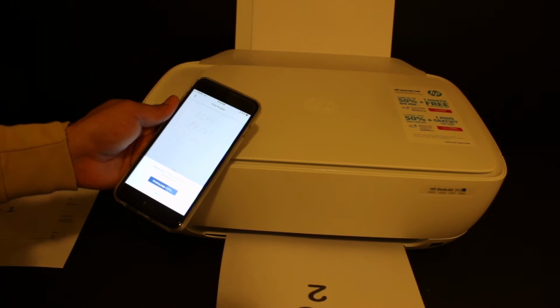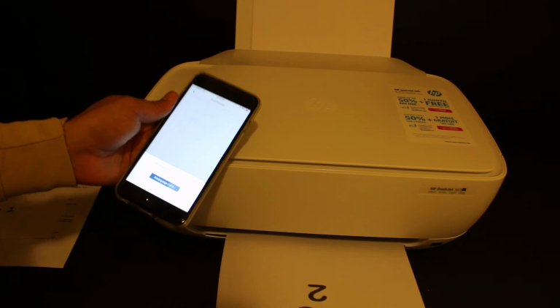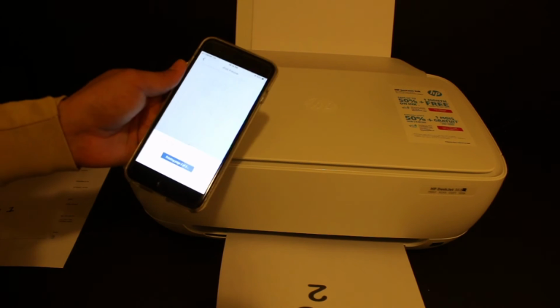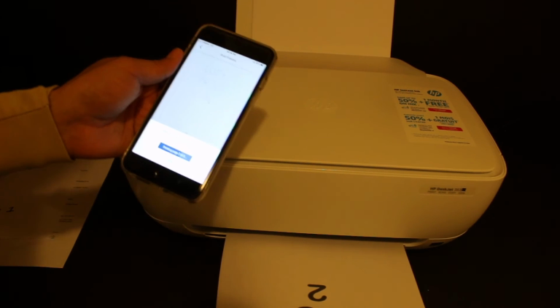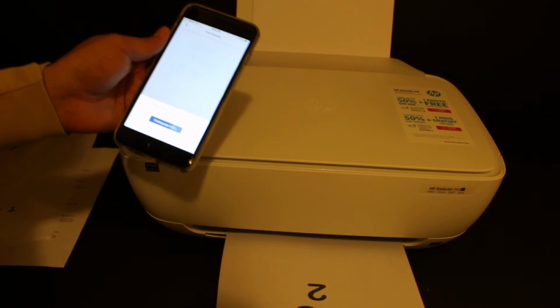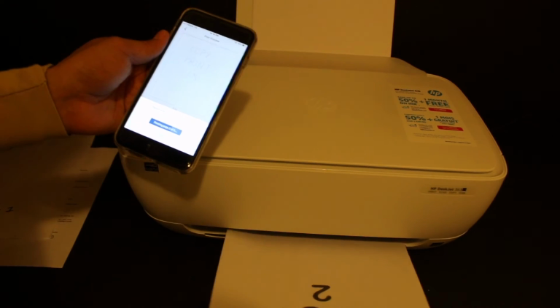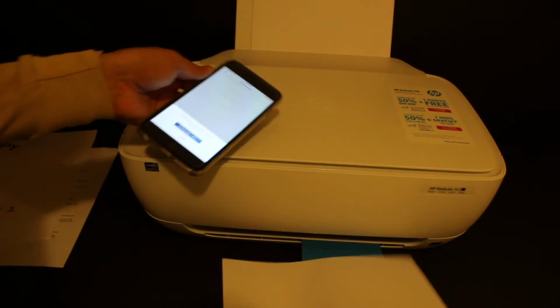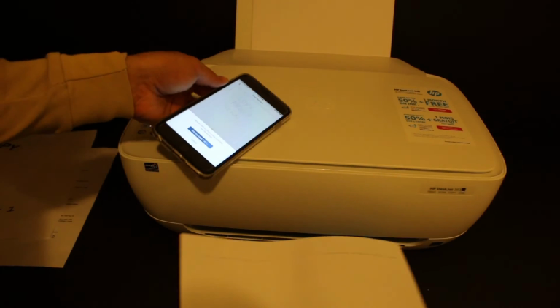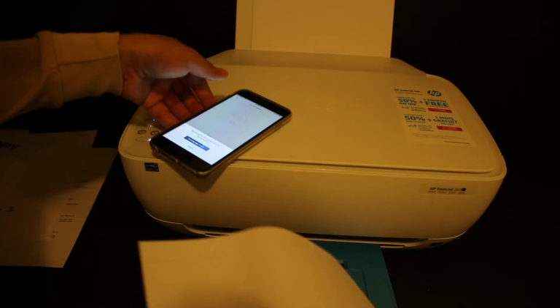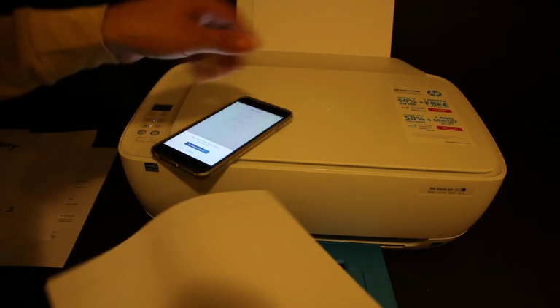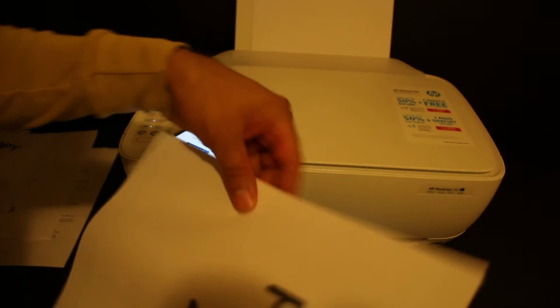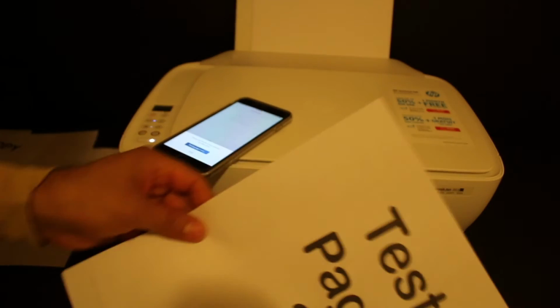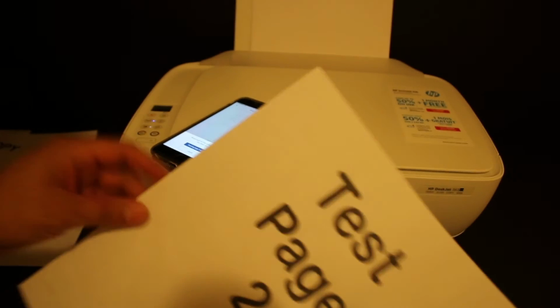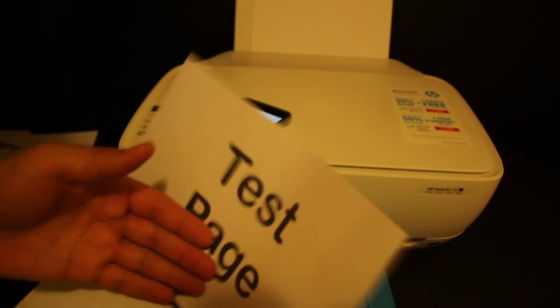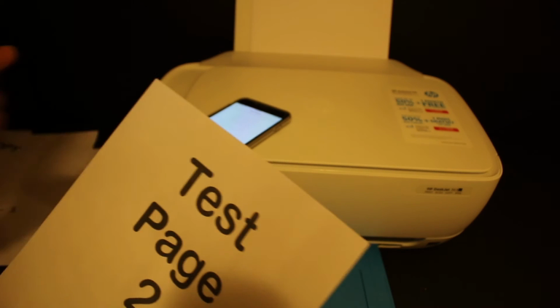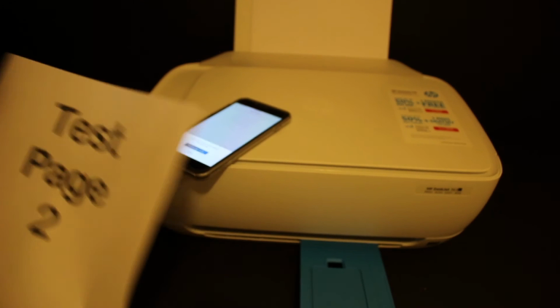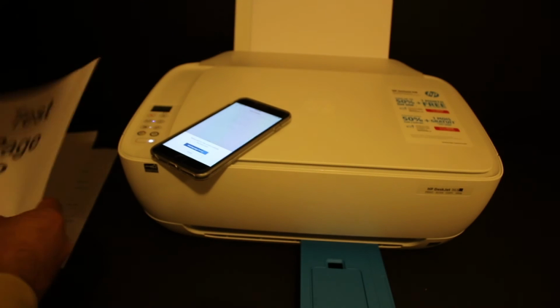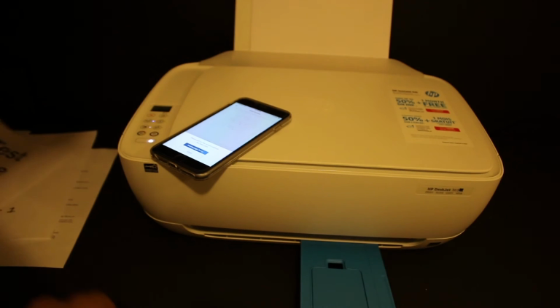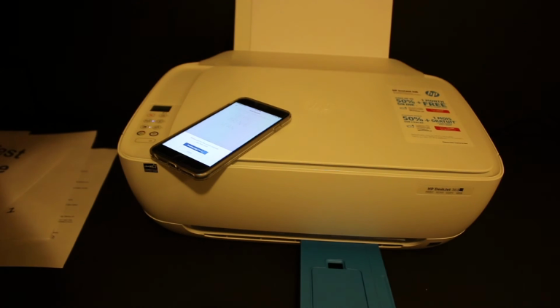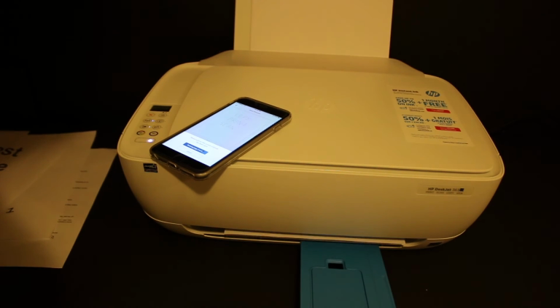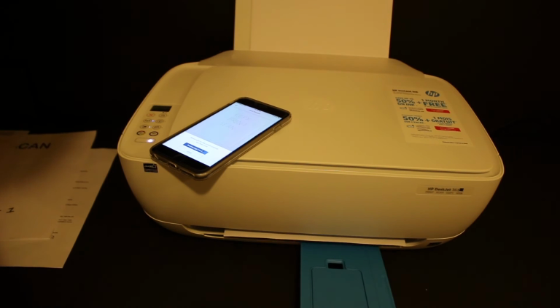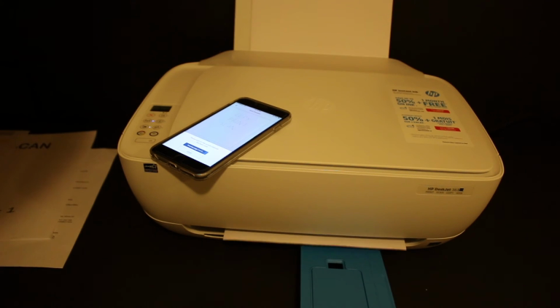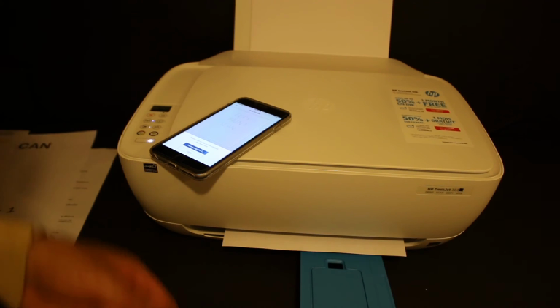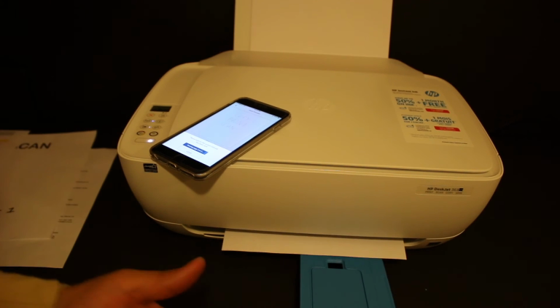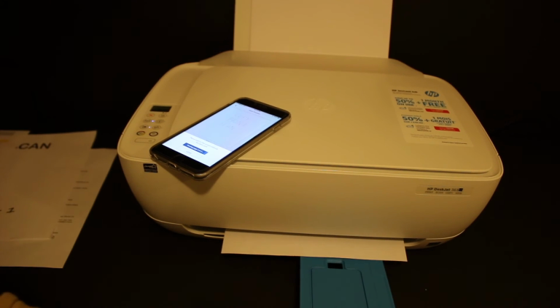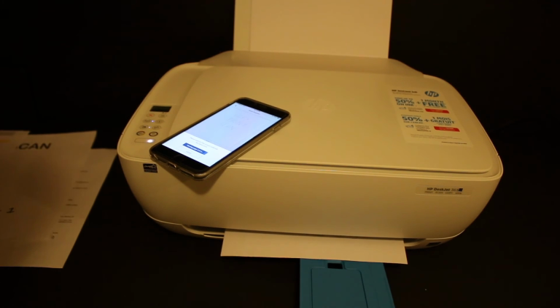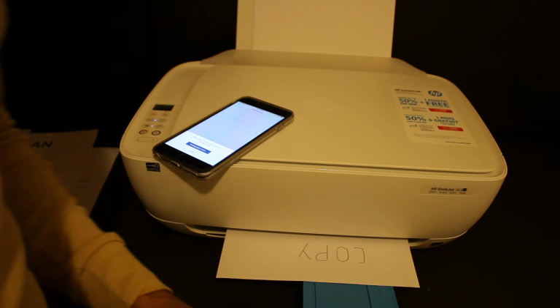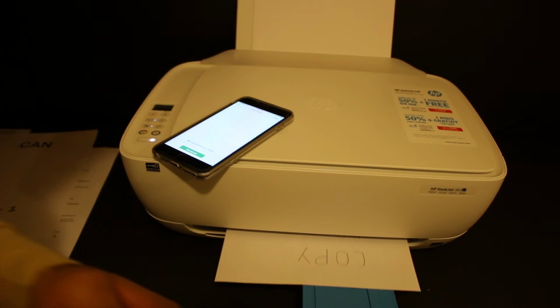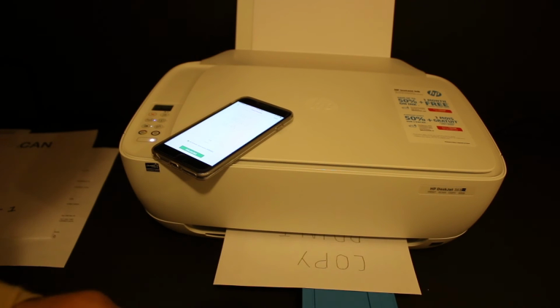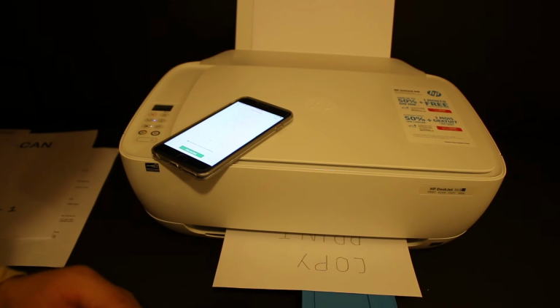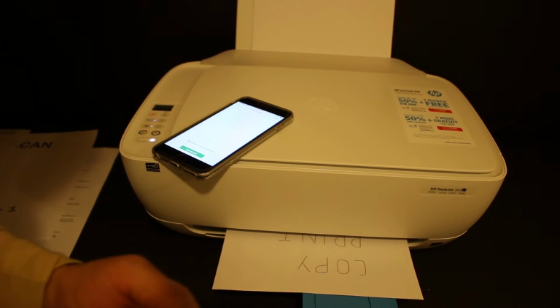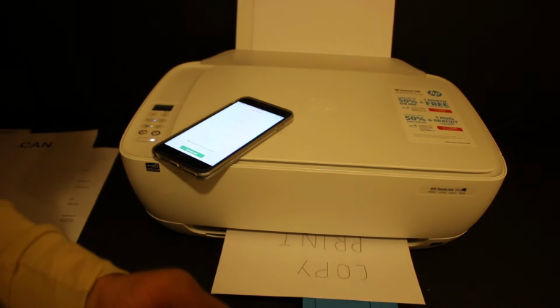Here we can see the printer is printing two pages — that's page one. This is how we can do the wireless printing.